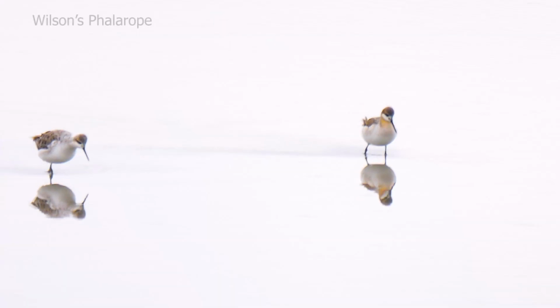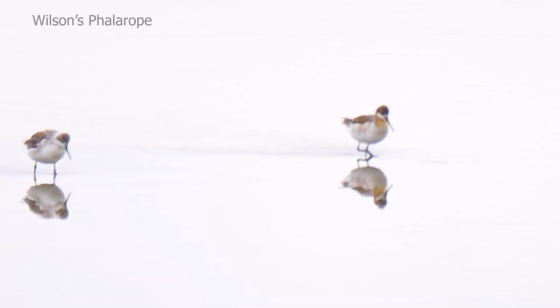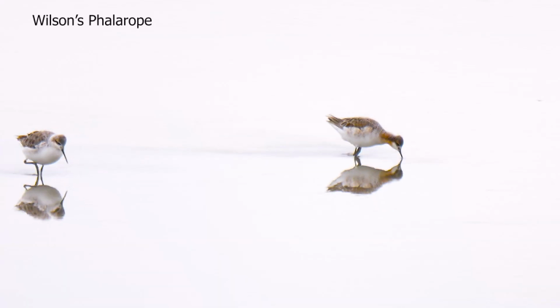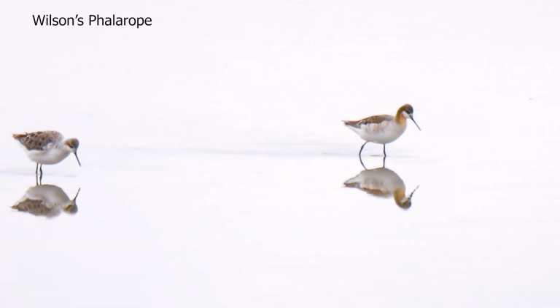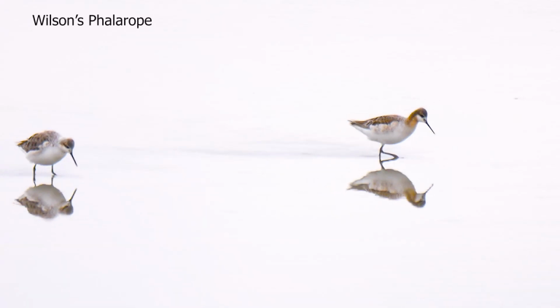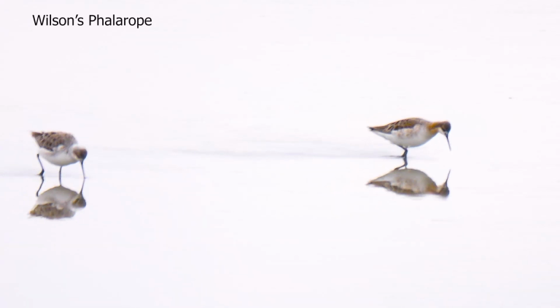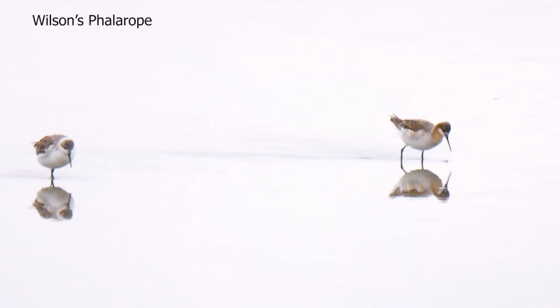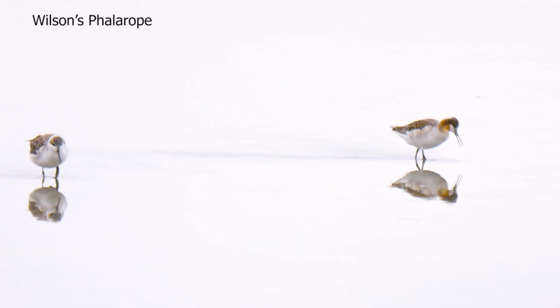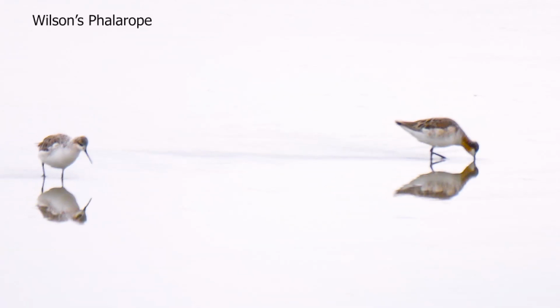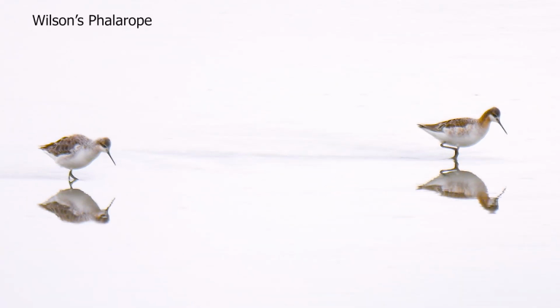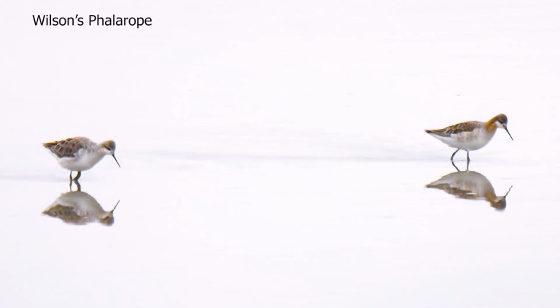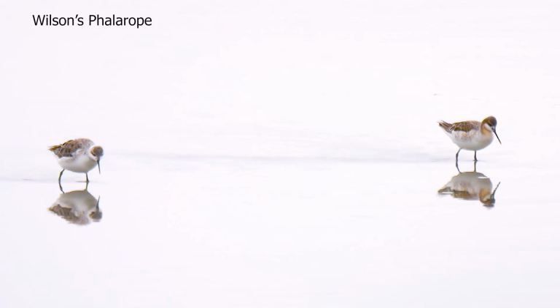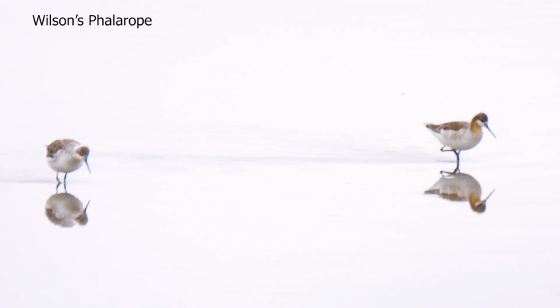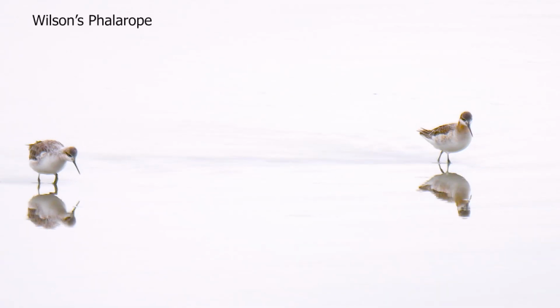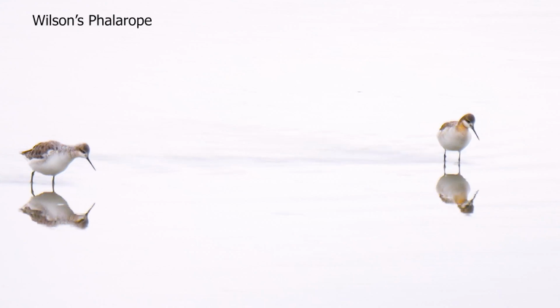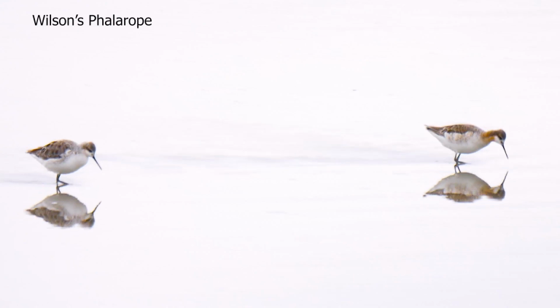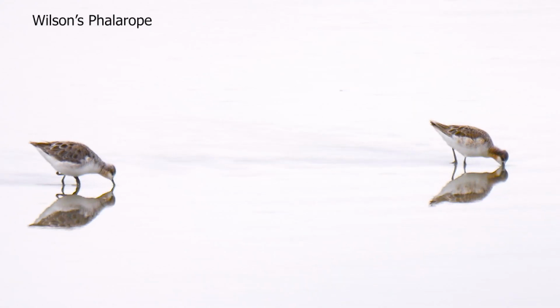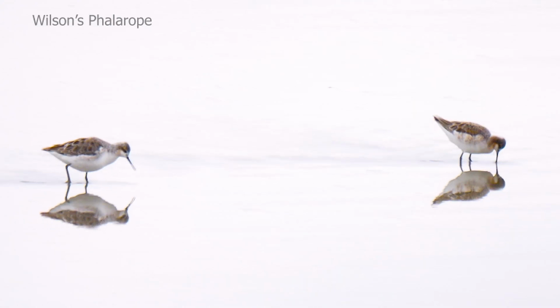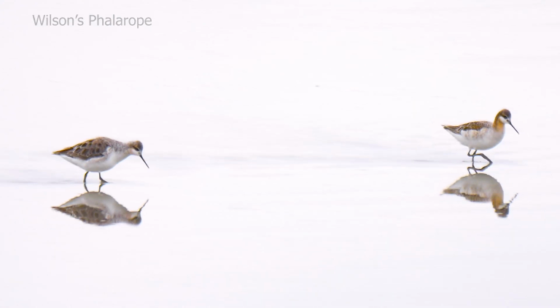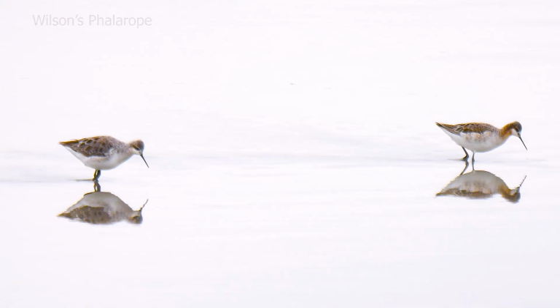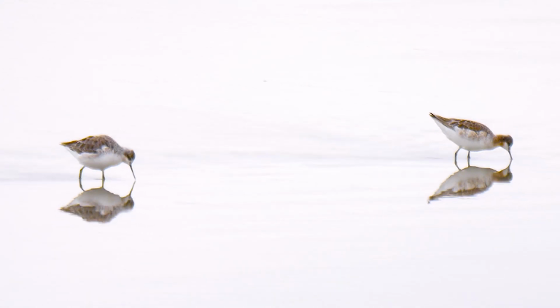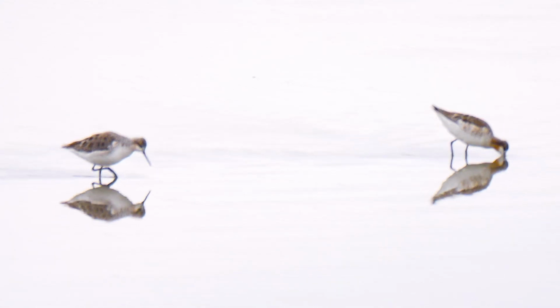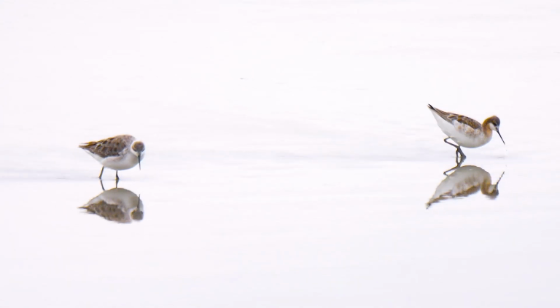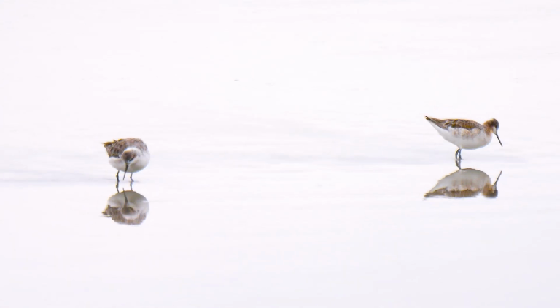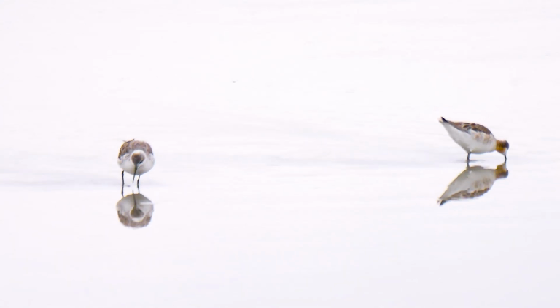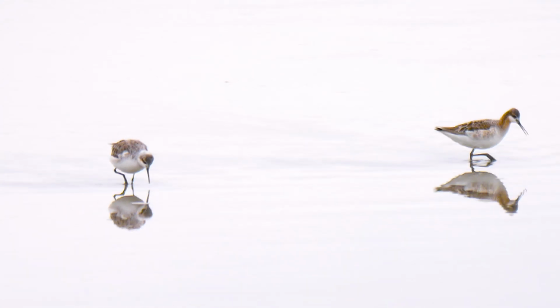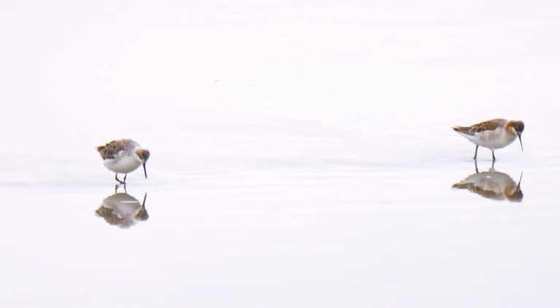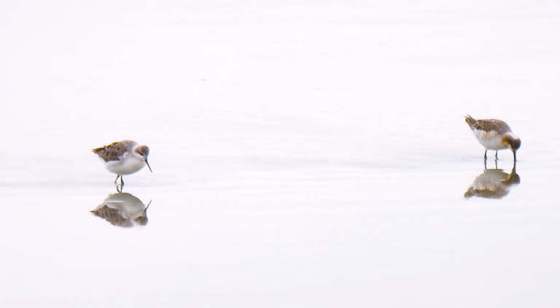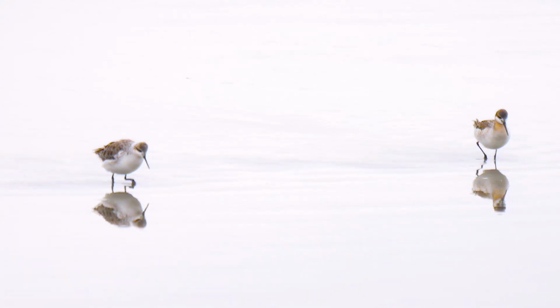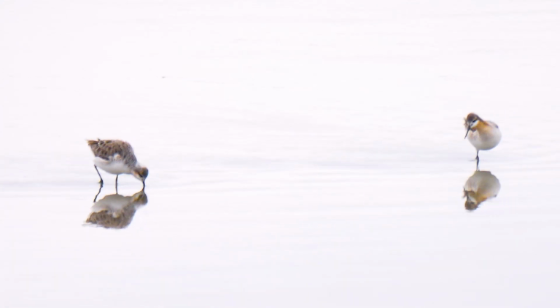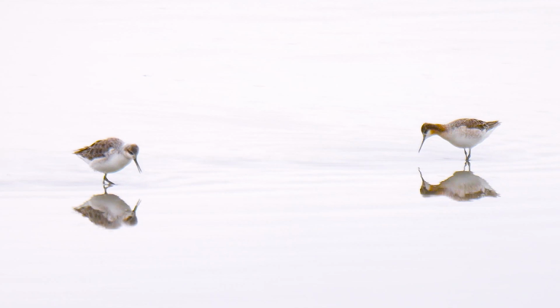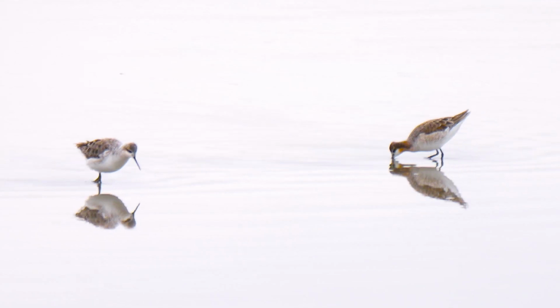For shorebirds traveling through the center of North America, Cheyenne Bottoms in central Kansas is a critical stopover.